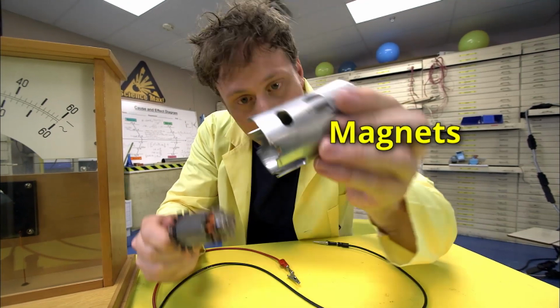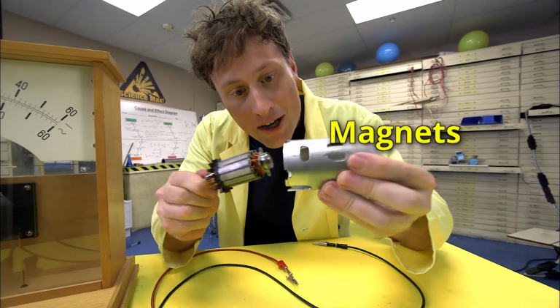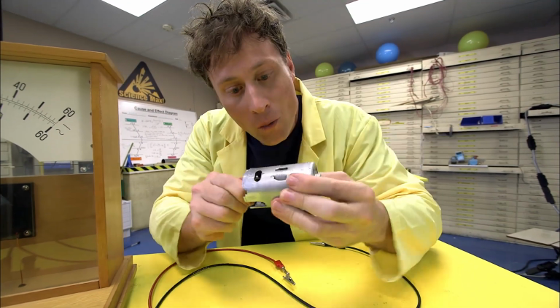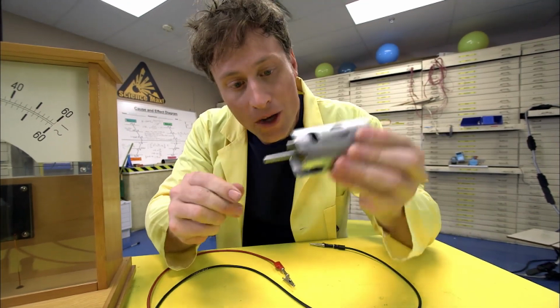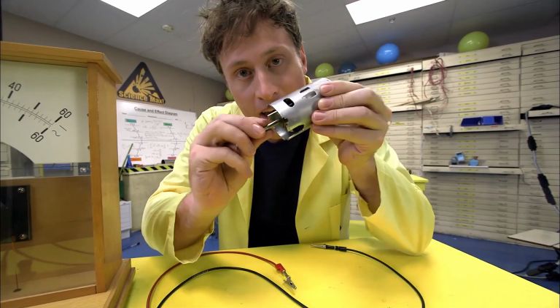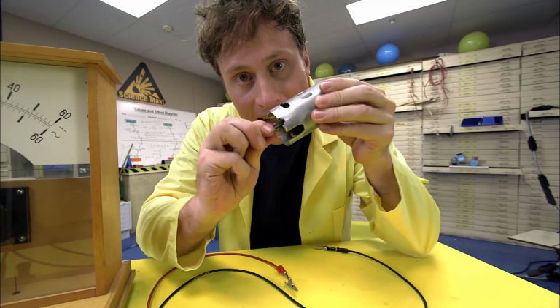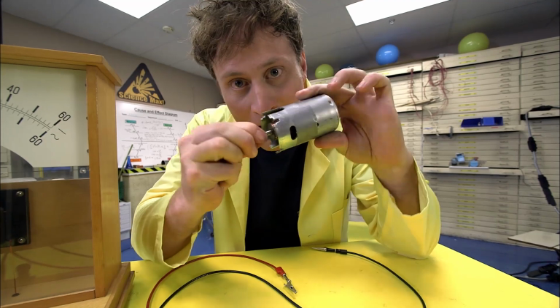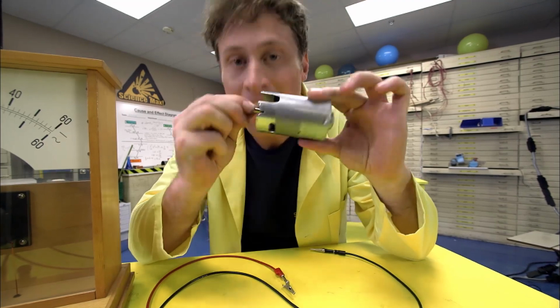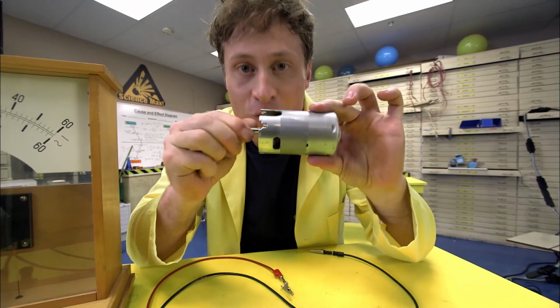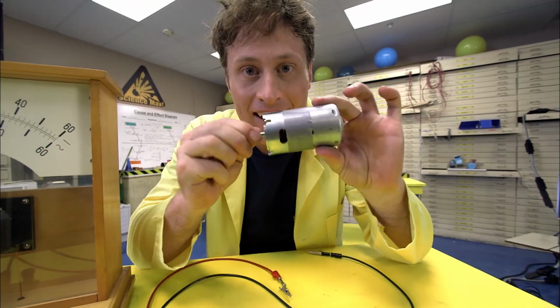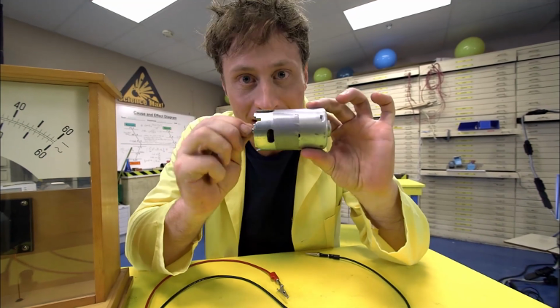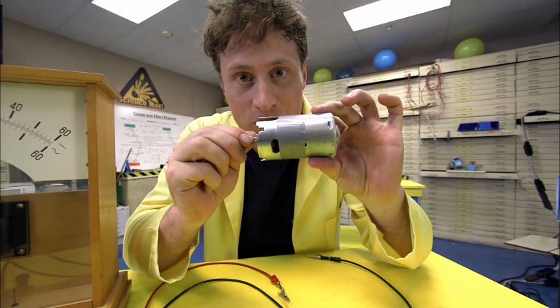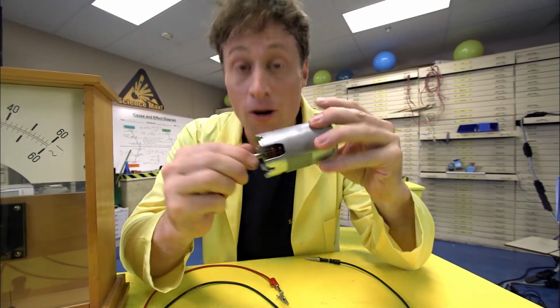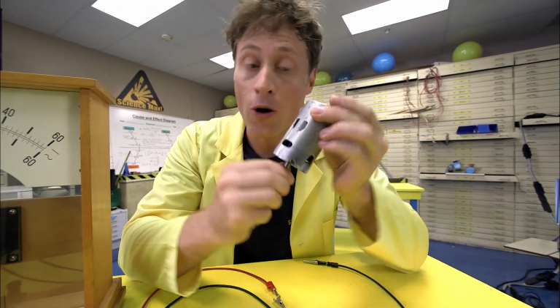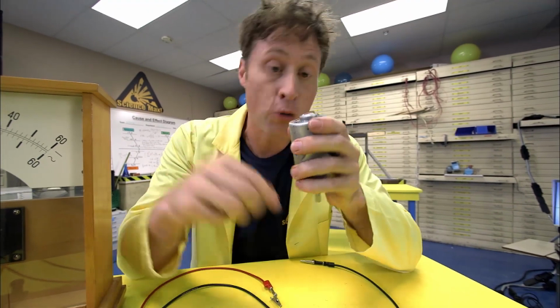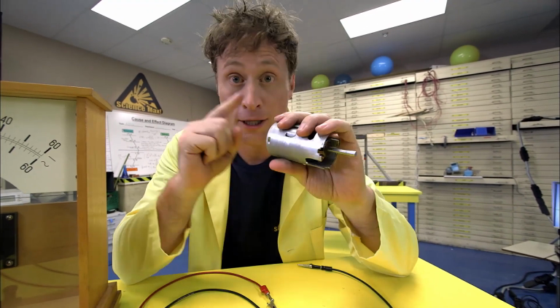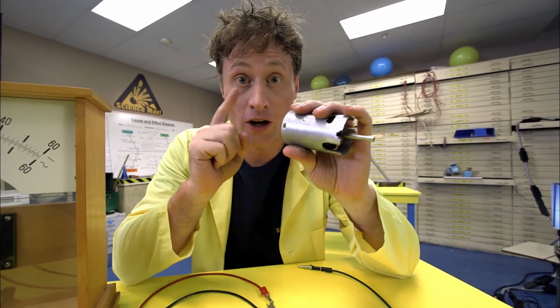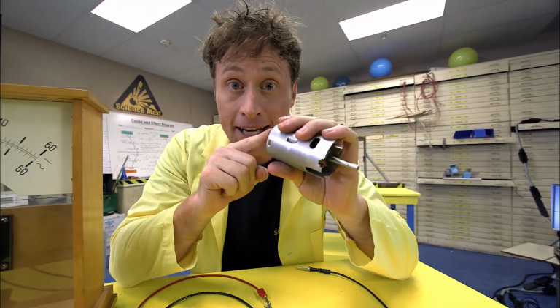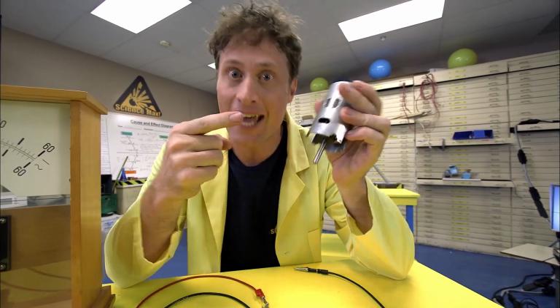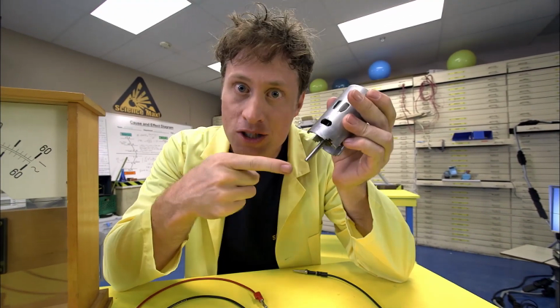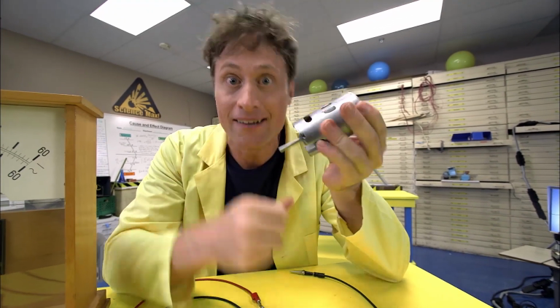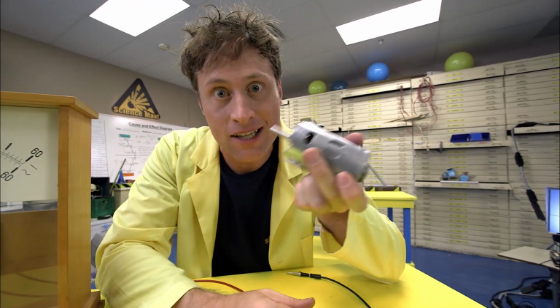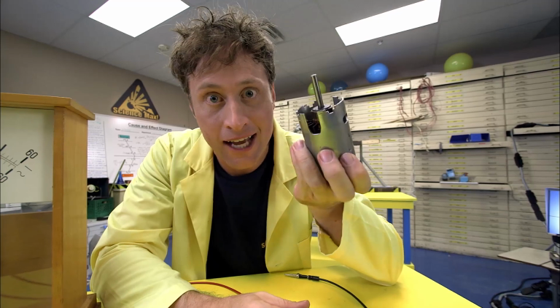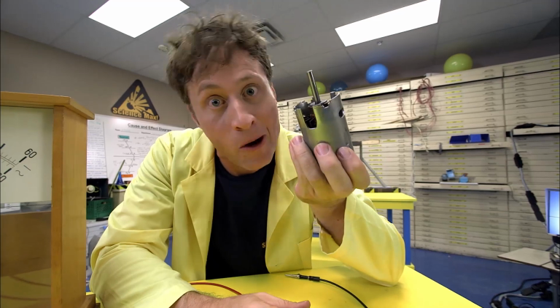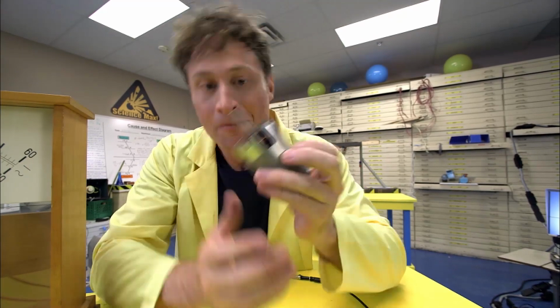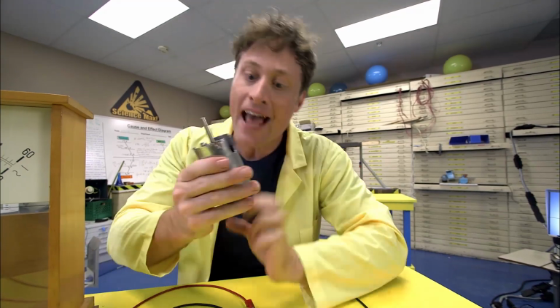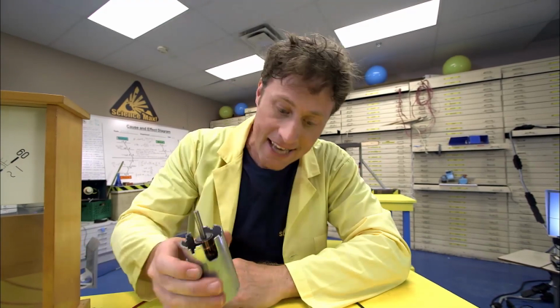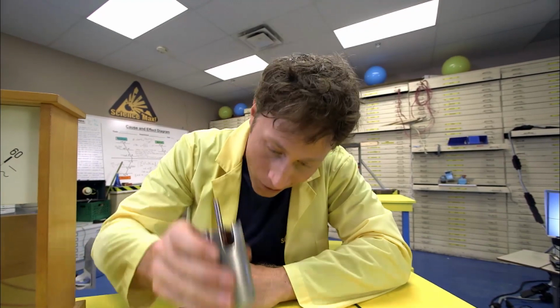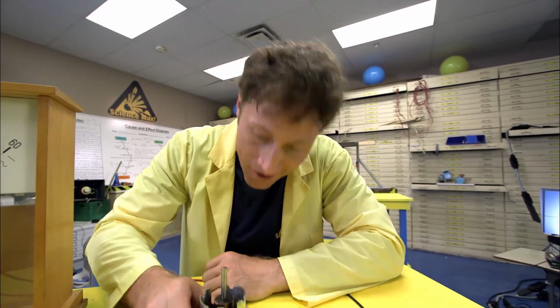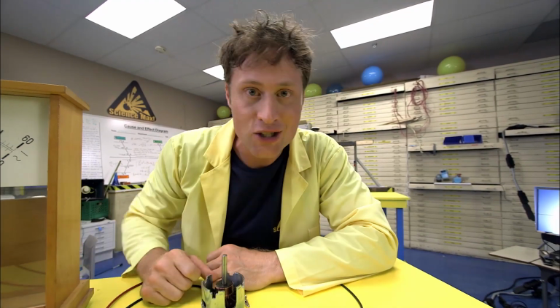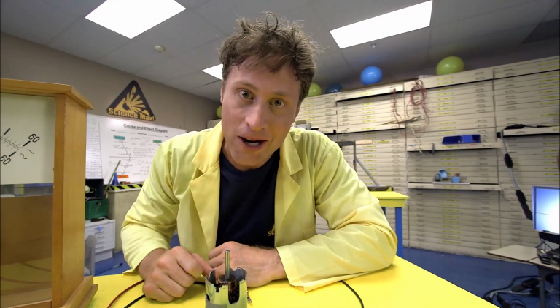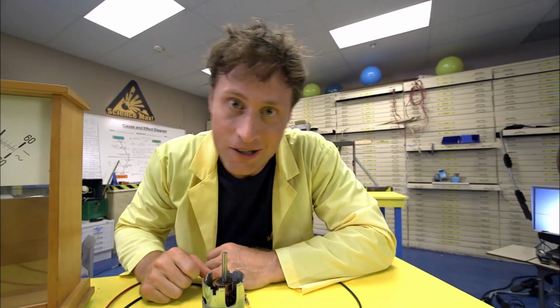So there you go. When you put it together and spin it, you get an electric current. Or if you put an electric current in it, it will spin, just like an electric motor. And that is how a generator works.